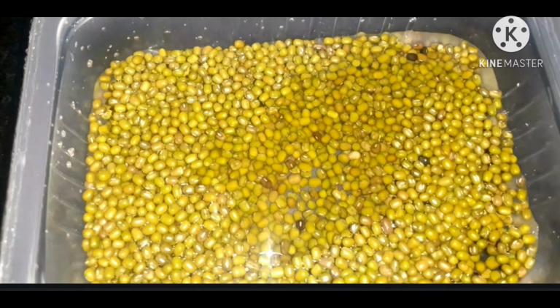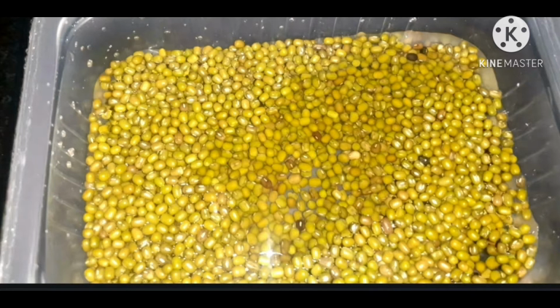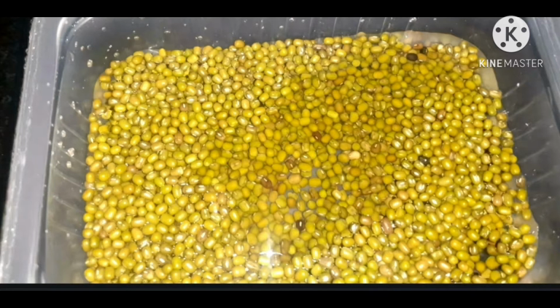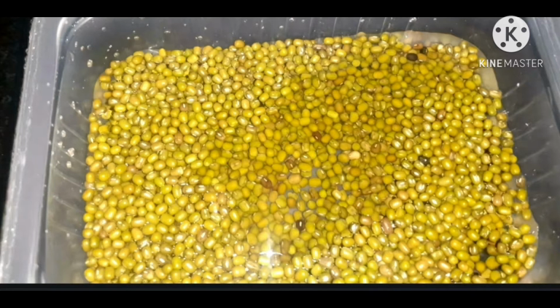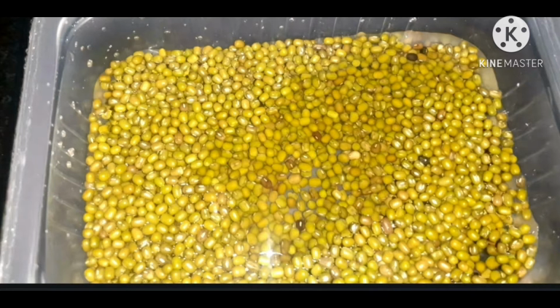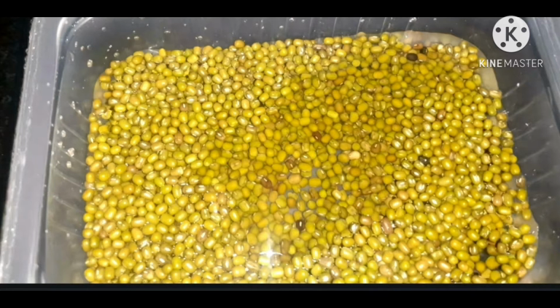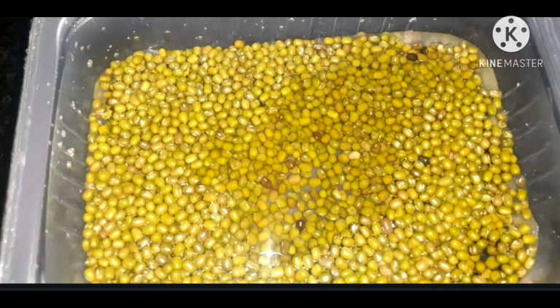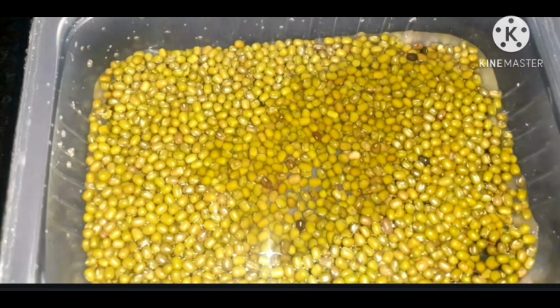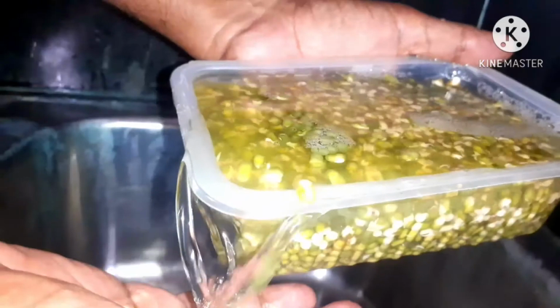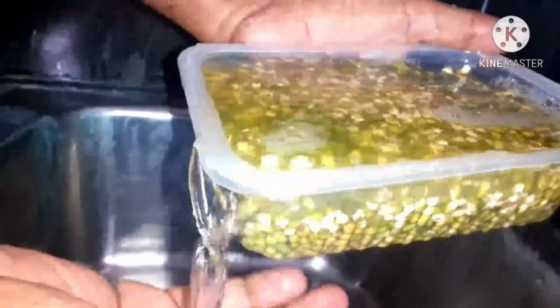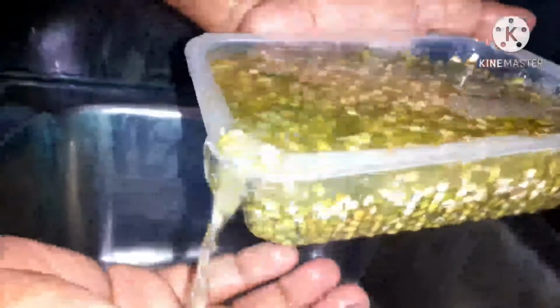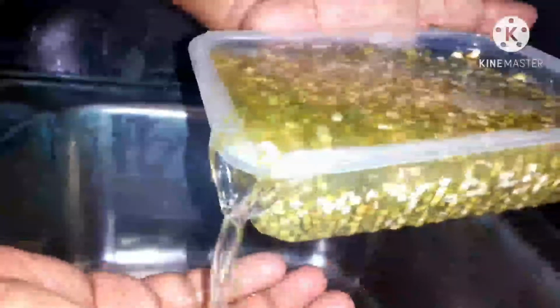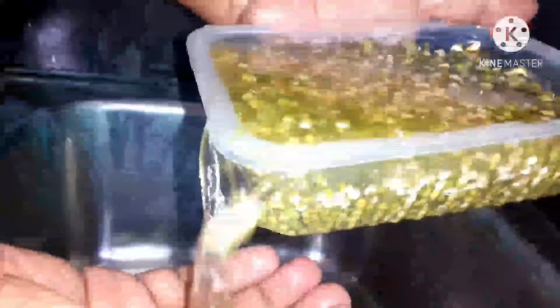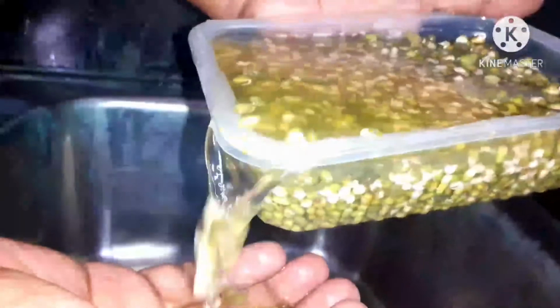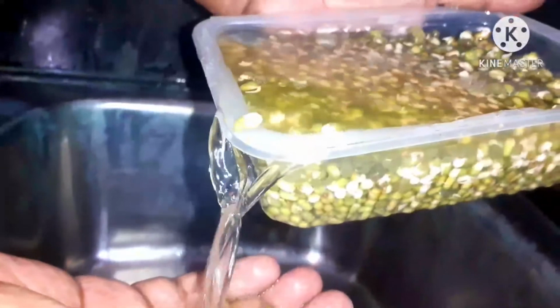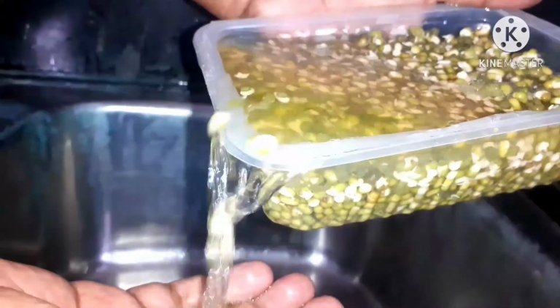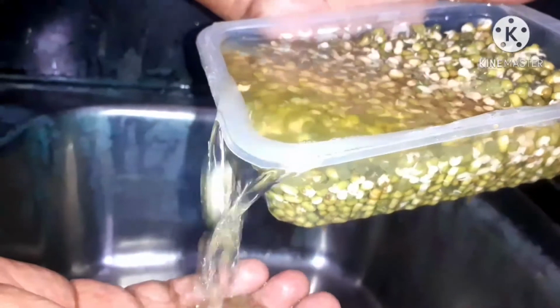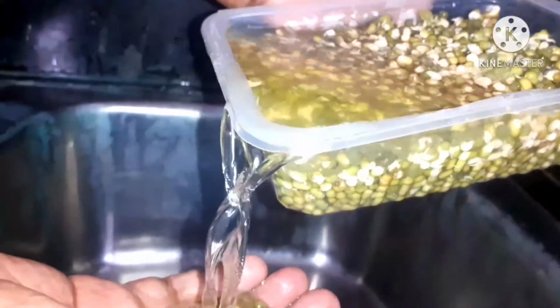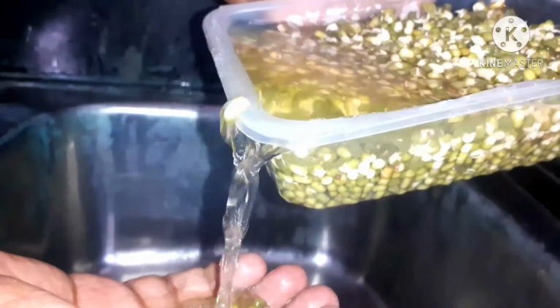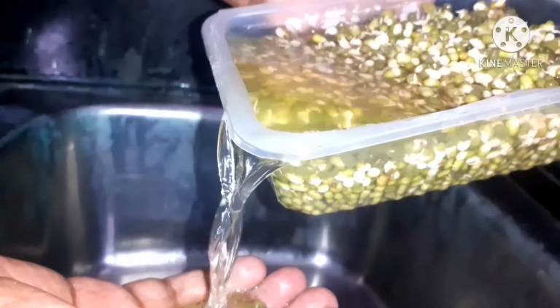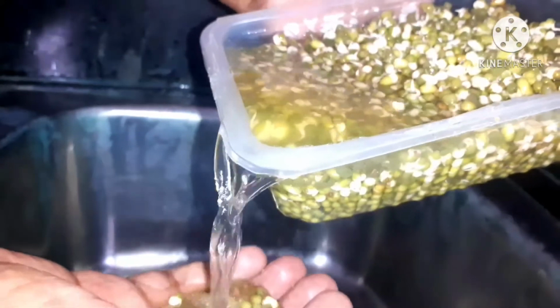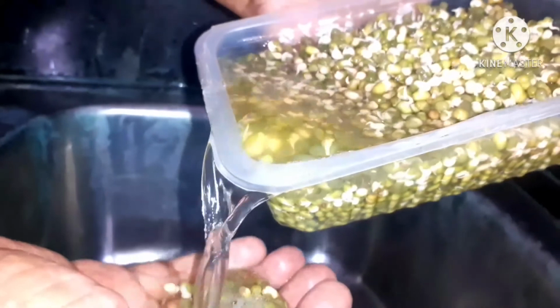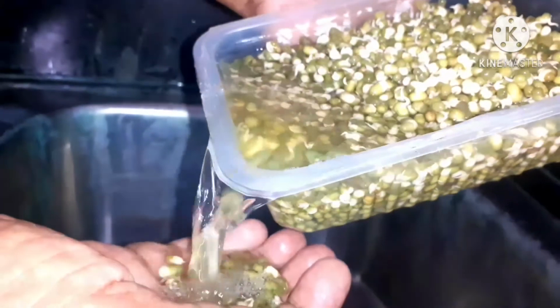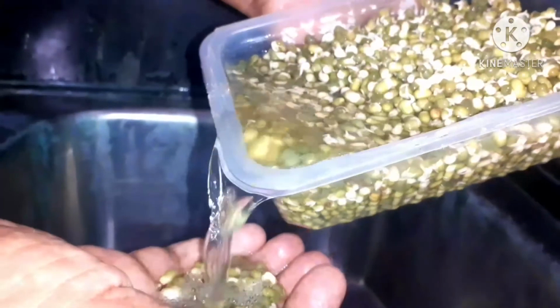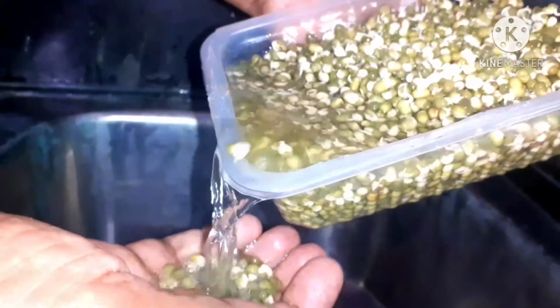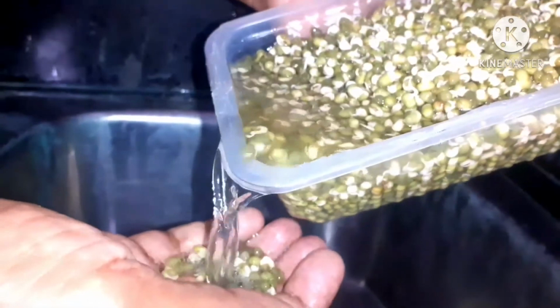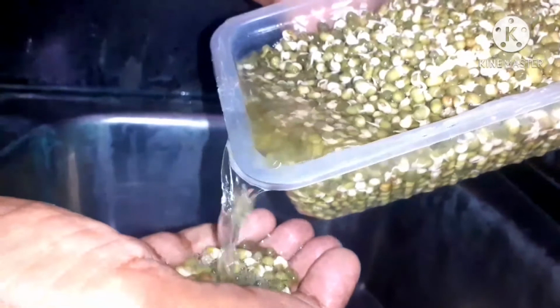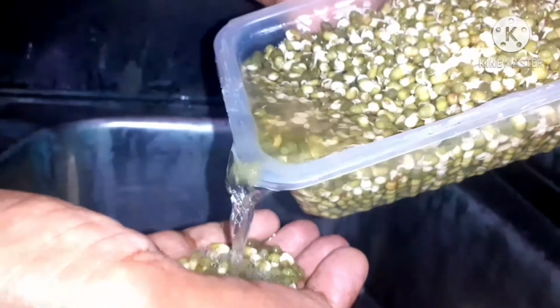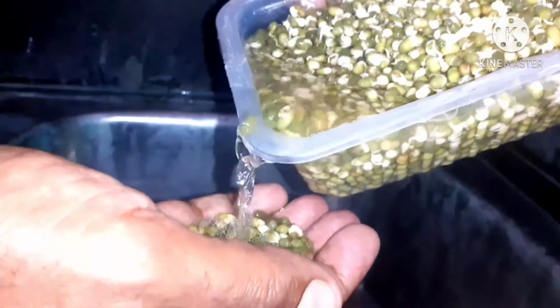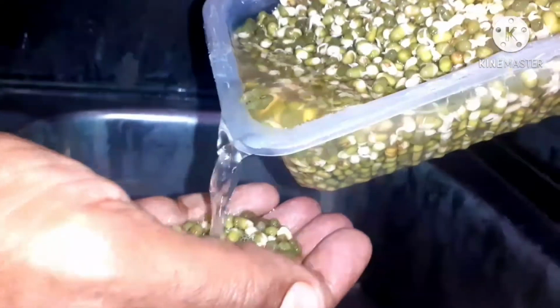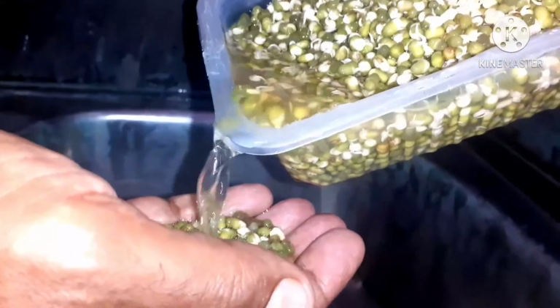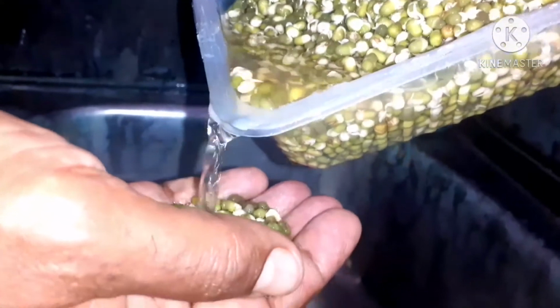After that, next day morning, drain out the water from the seeds. Complete water is drained out from the seeds.